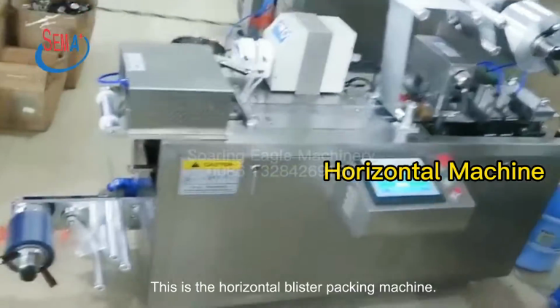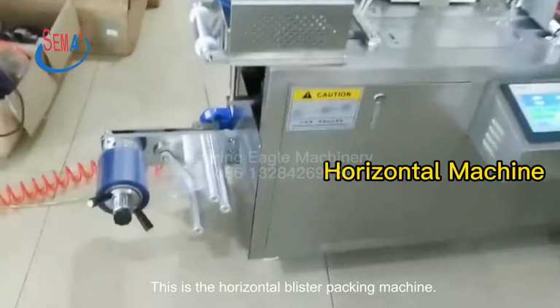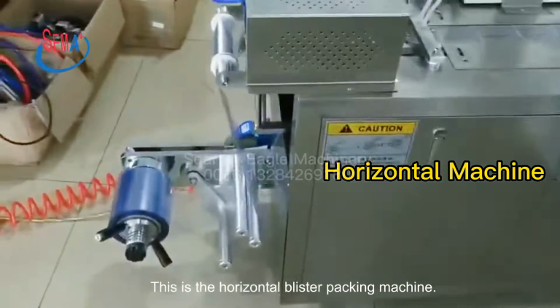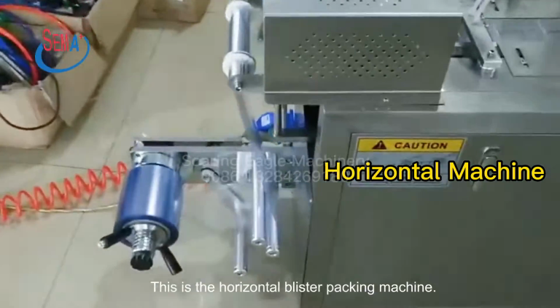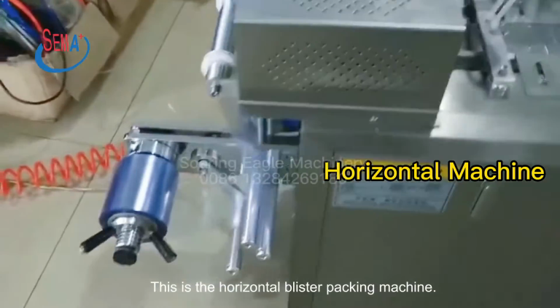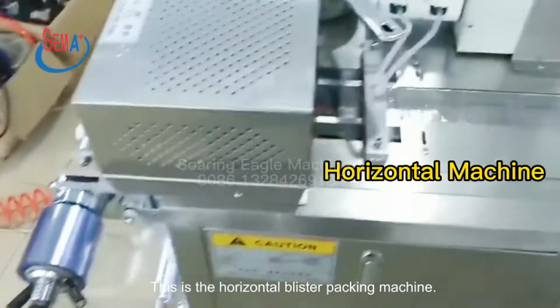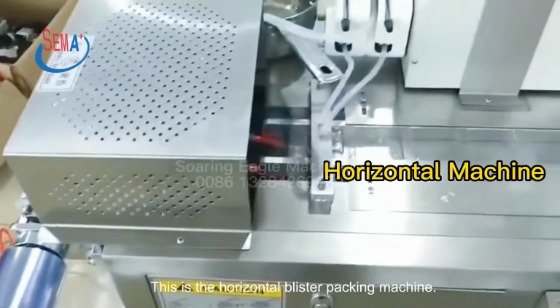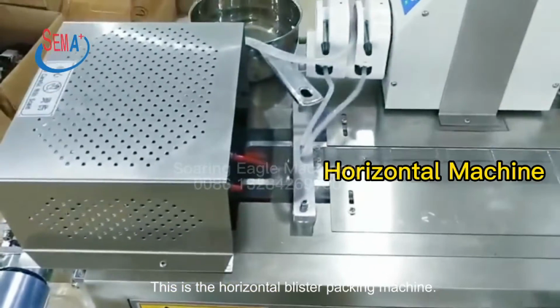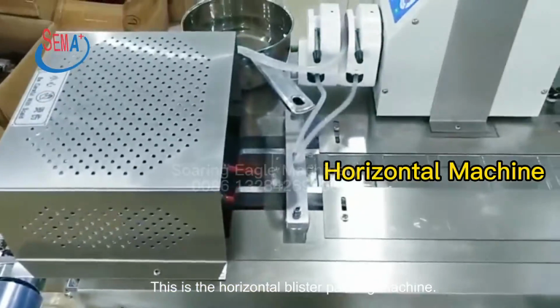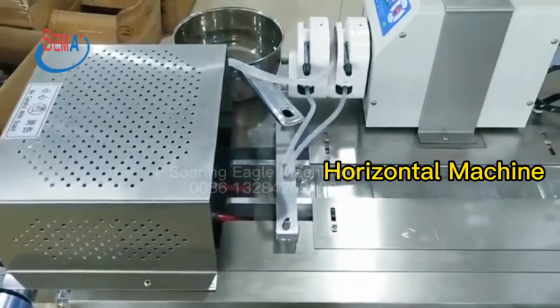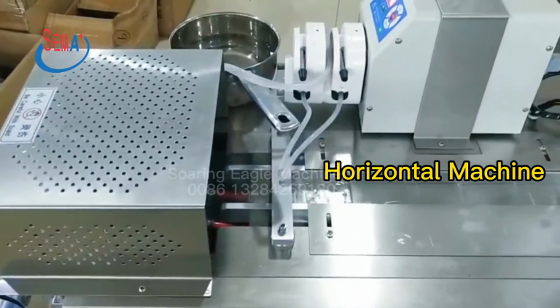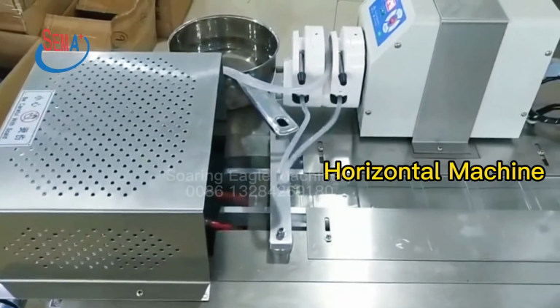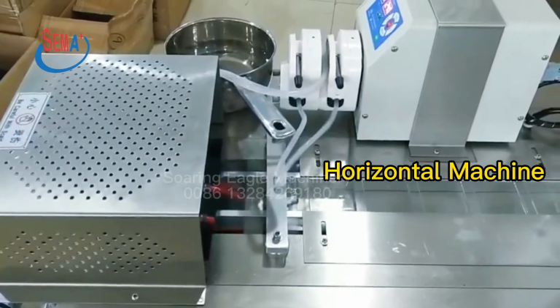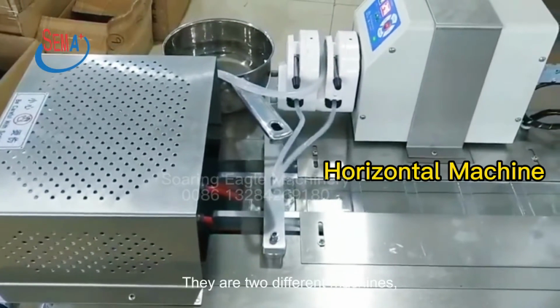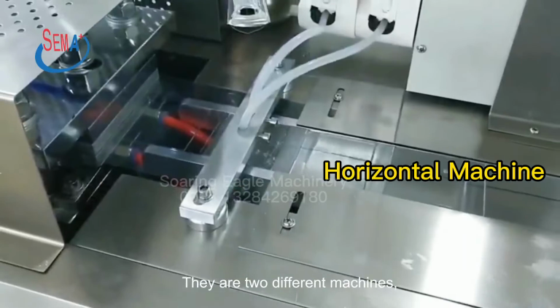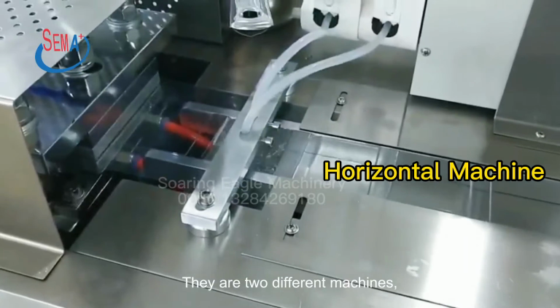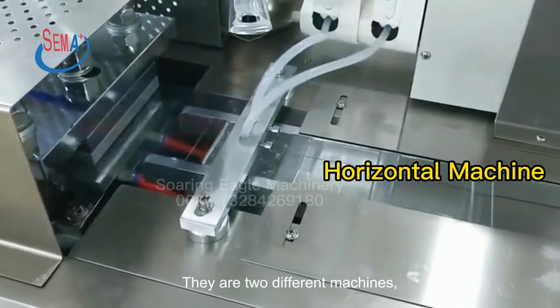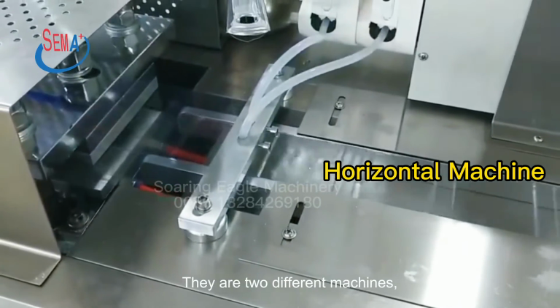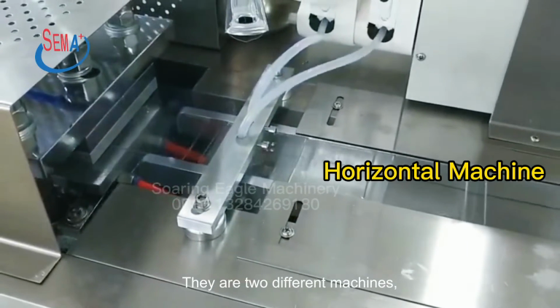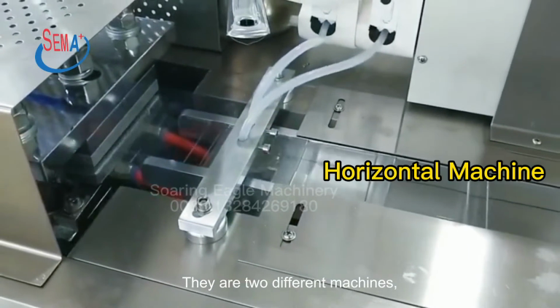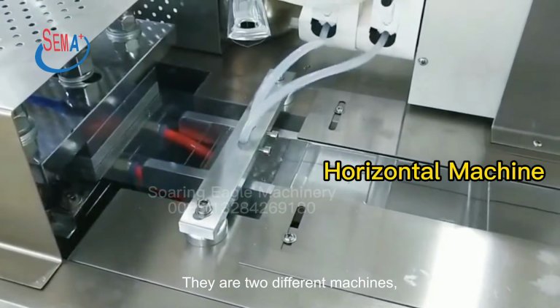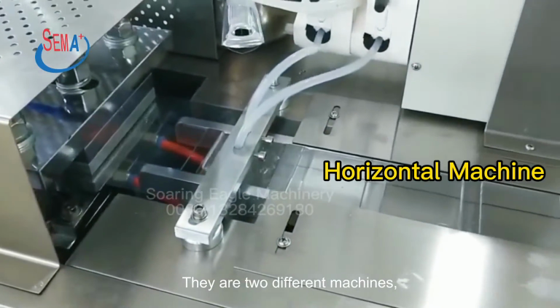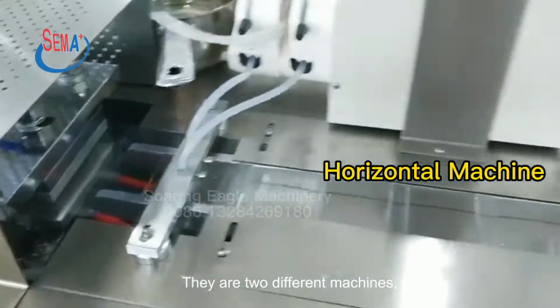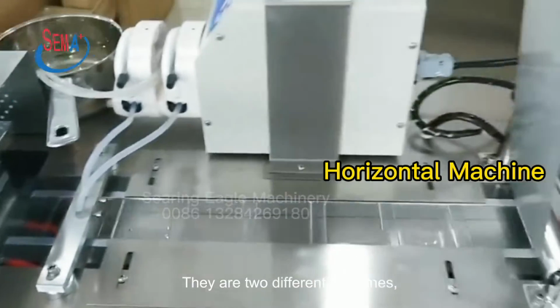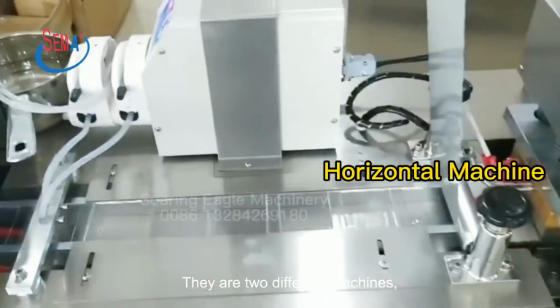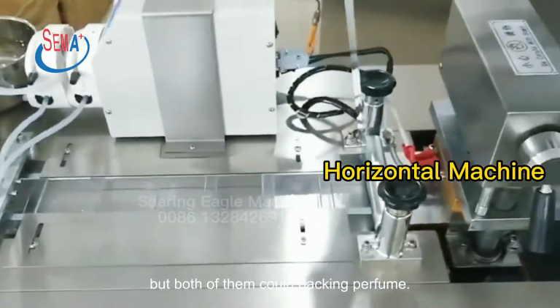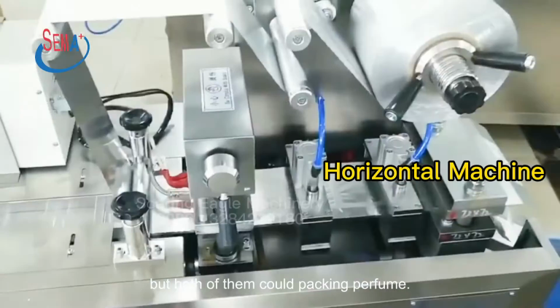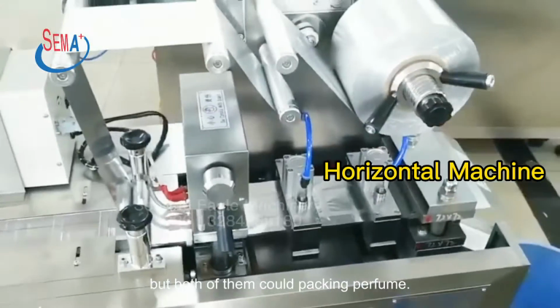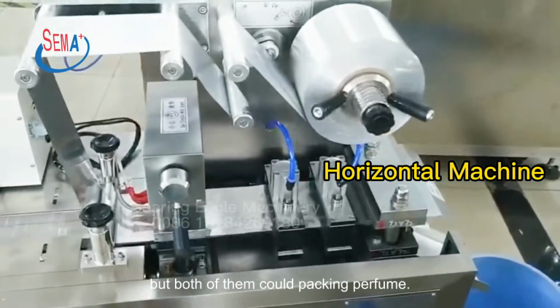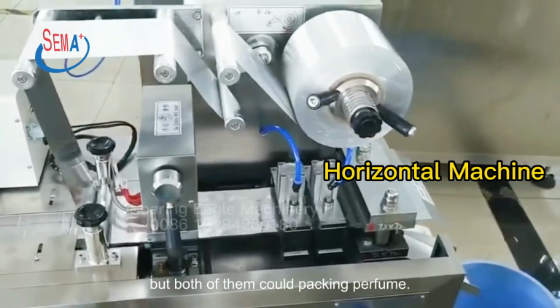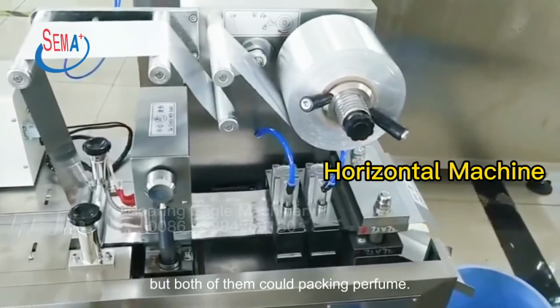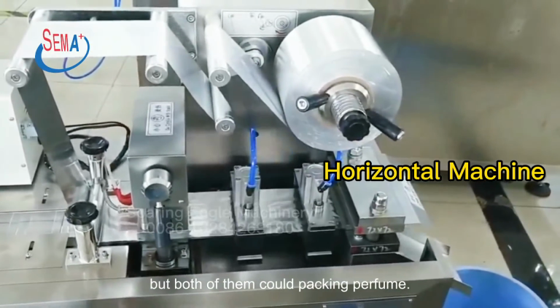This is the horizontal blister packing machine. They are two different machines, but both of them could pack perfume.